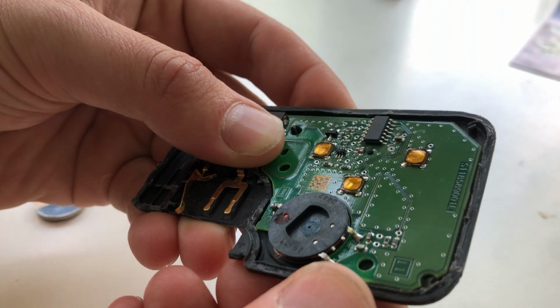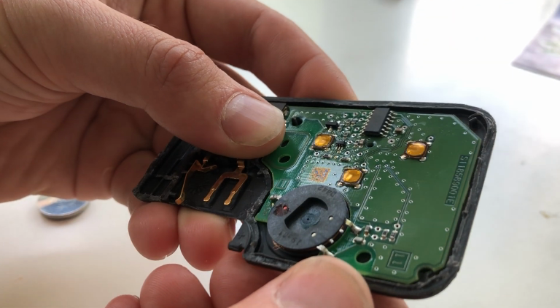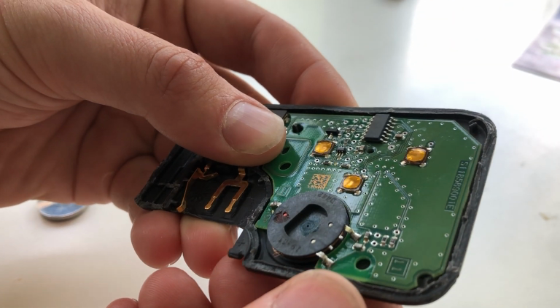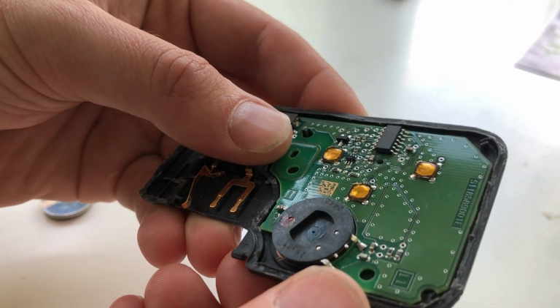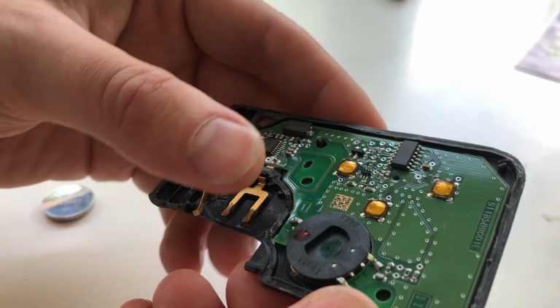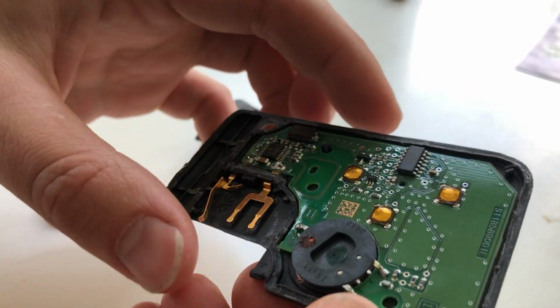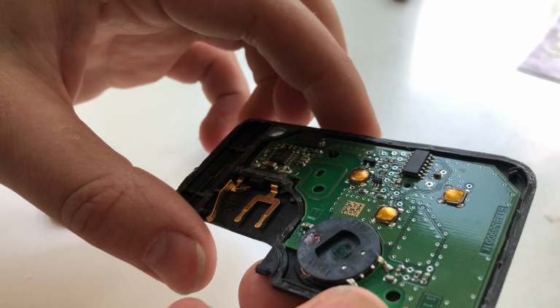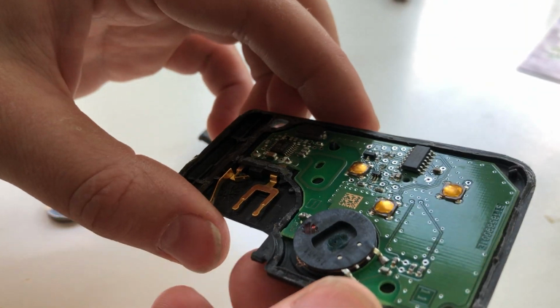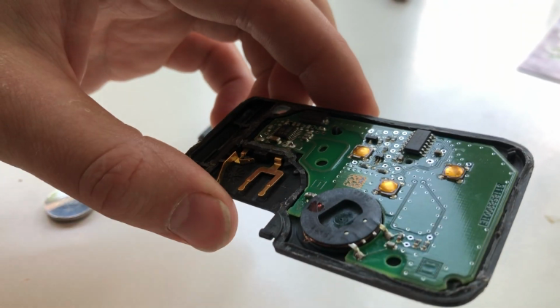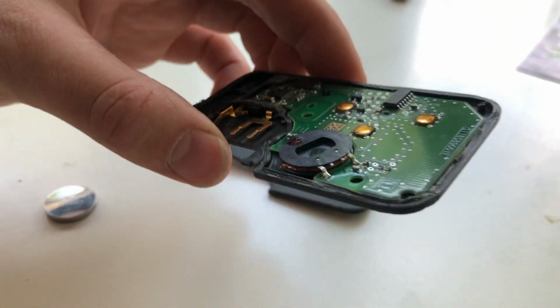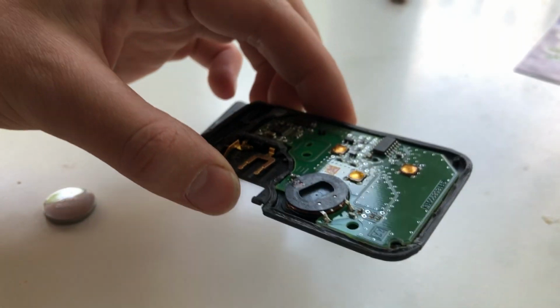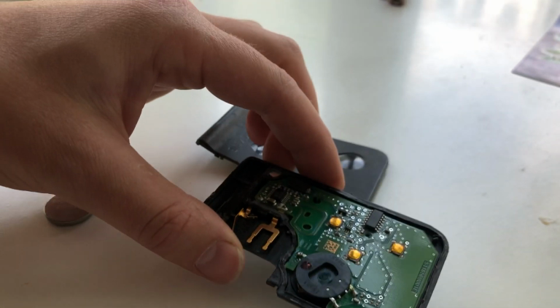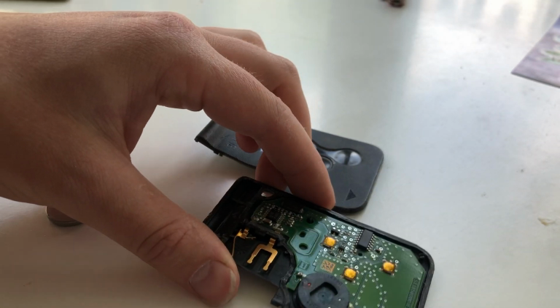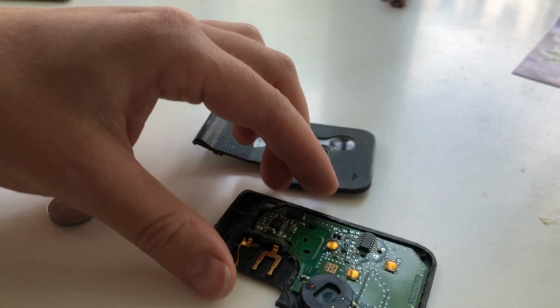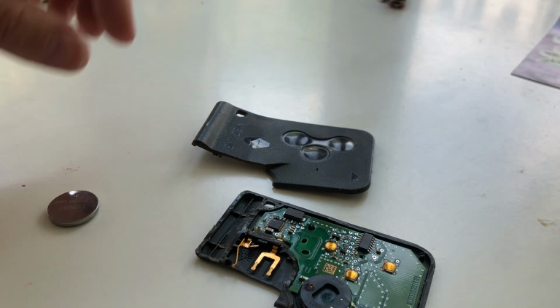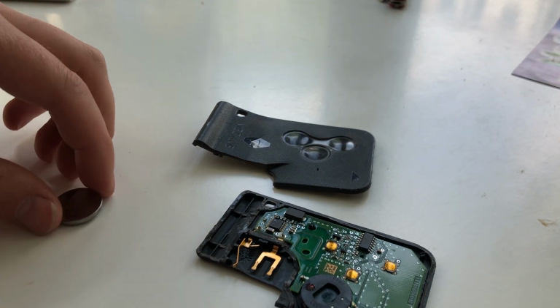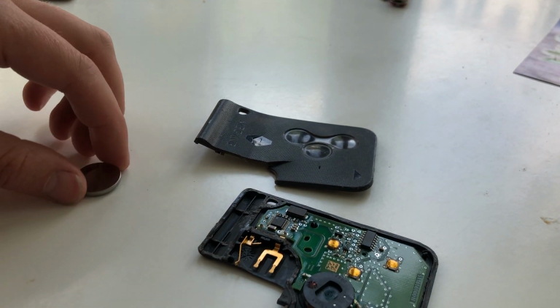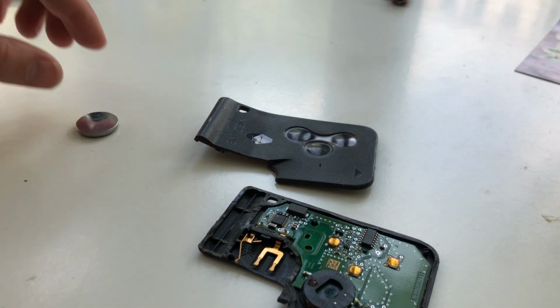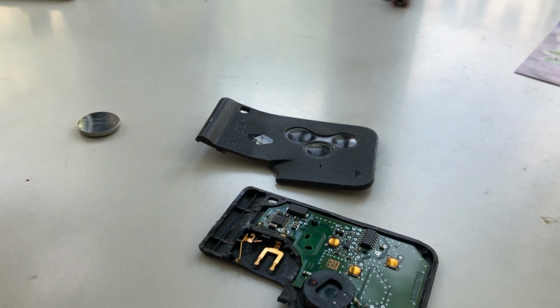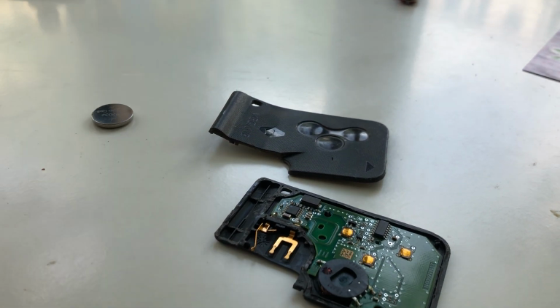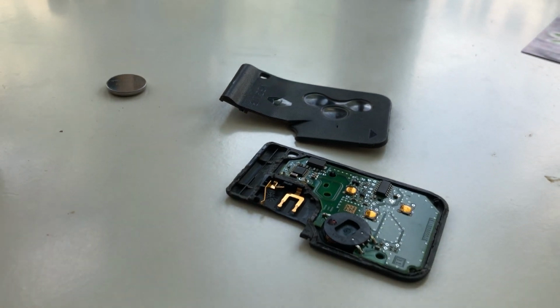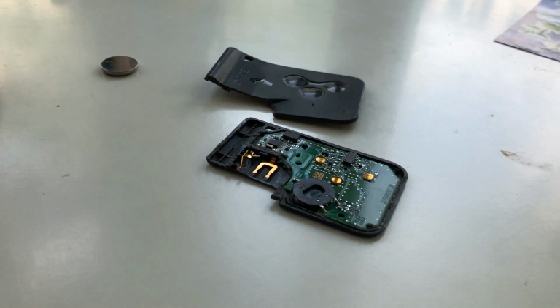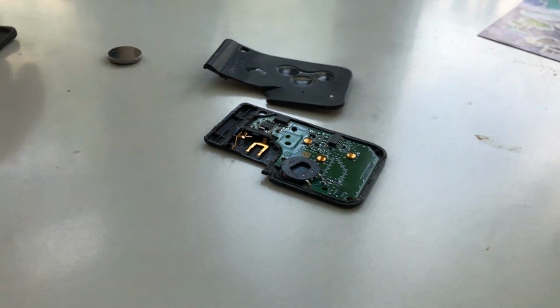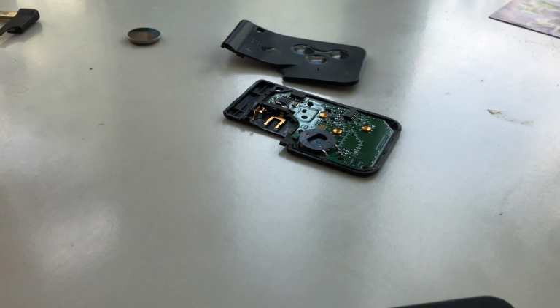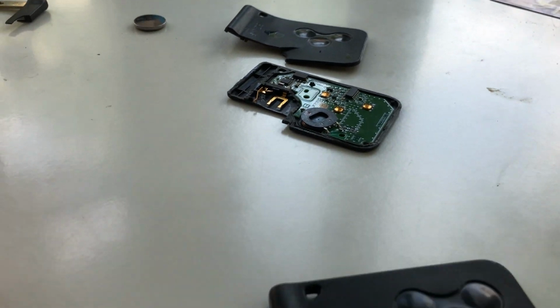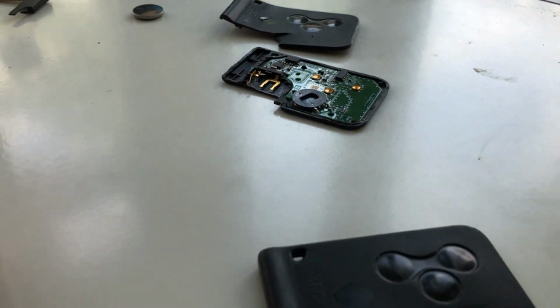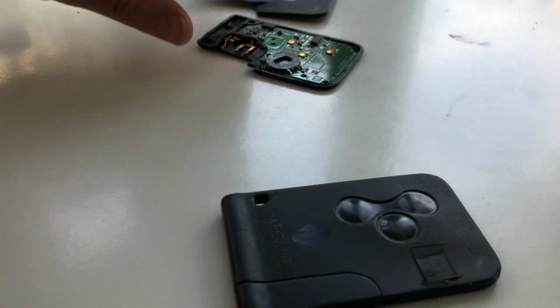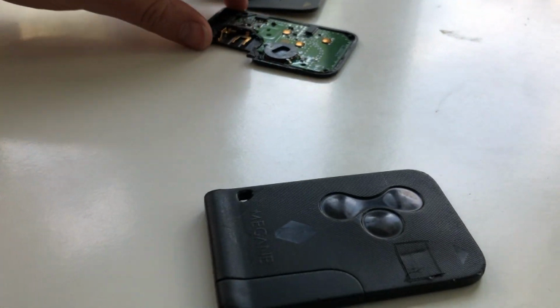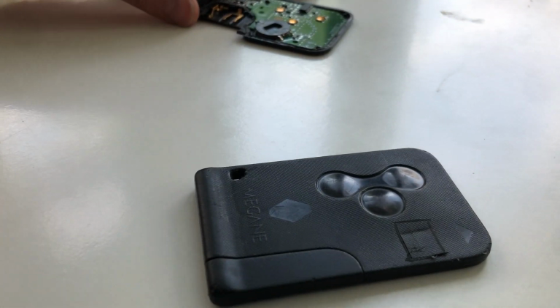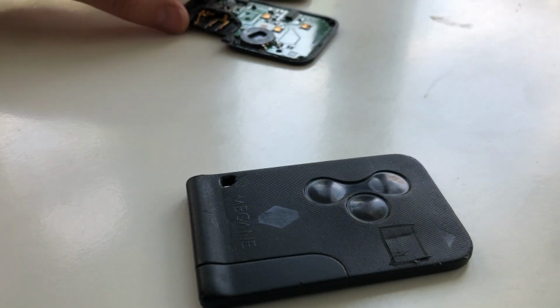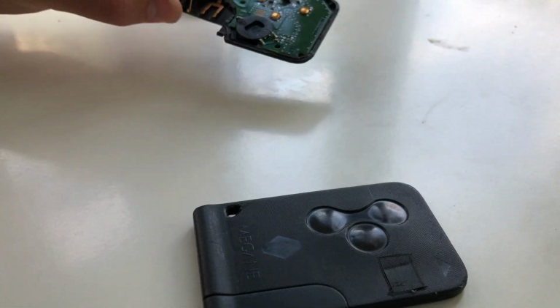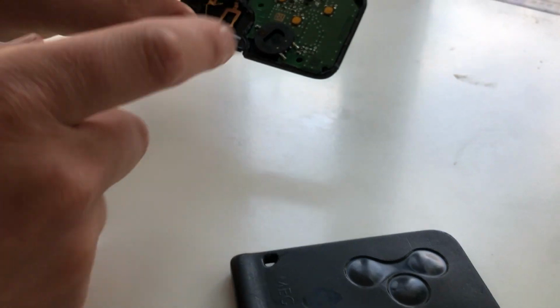And you more and more frequently get the error of 'couldn't find card' or 'card not recognized'.